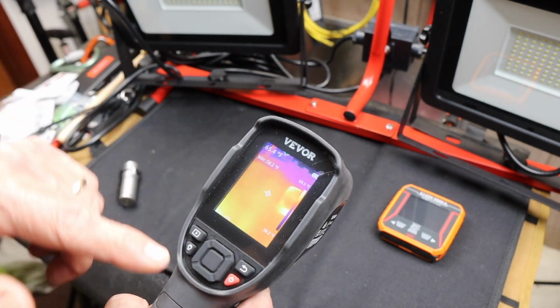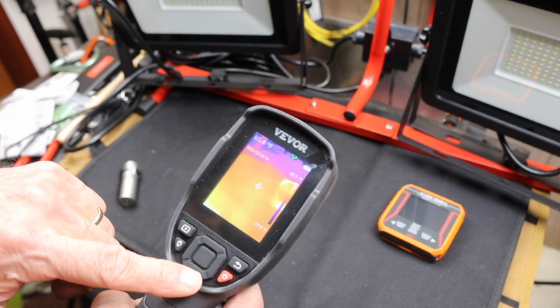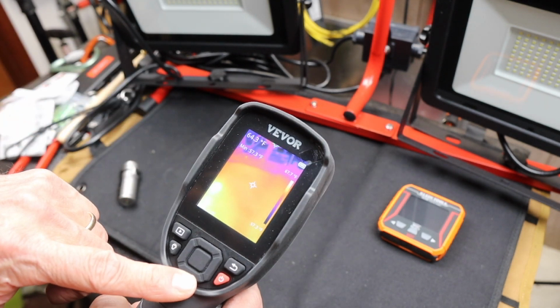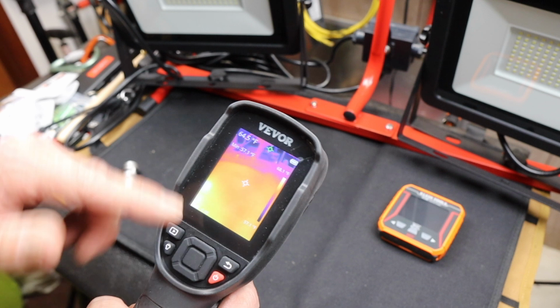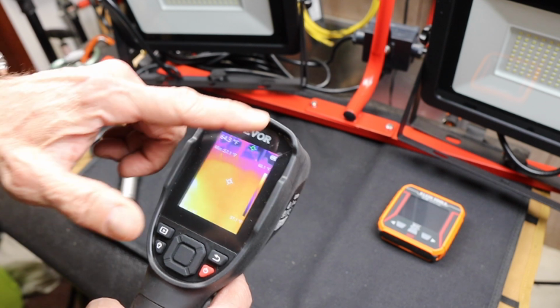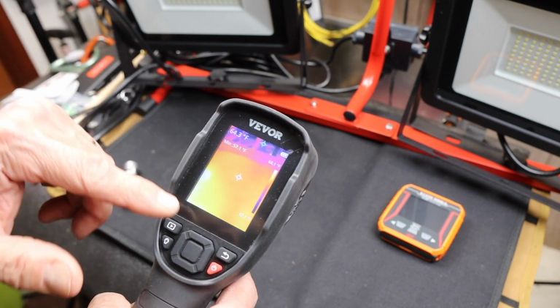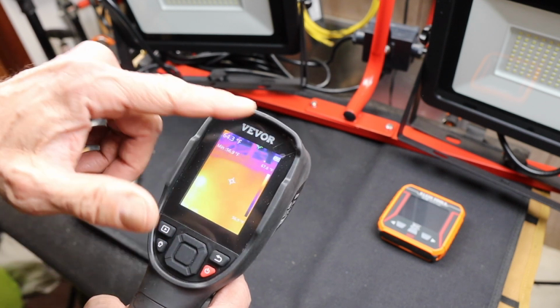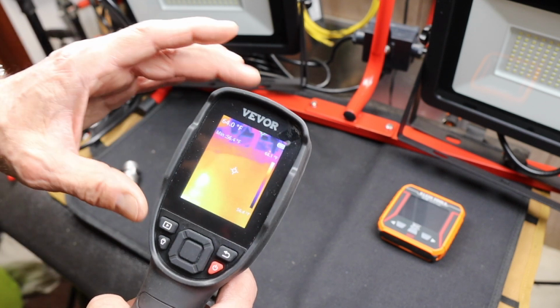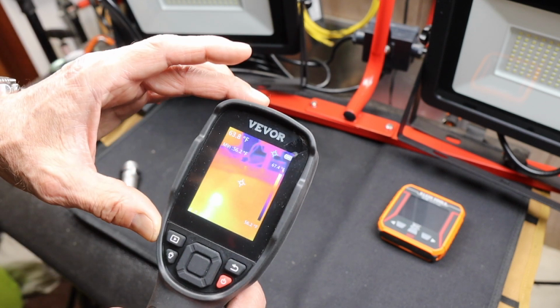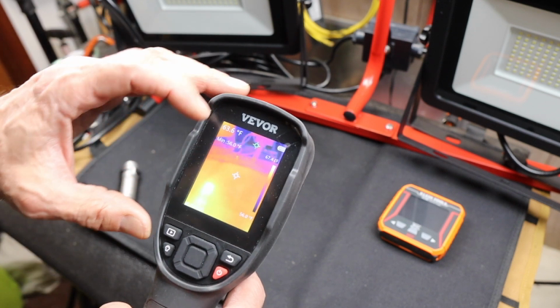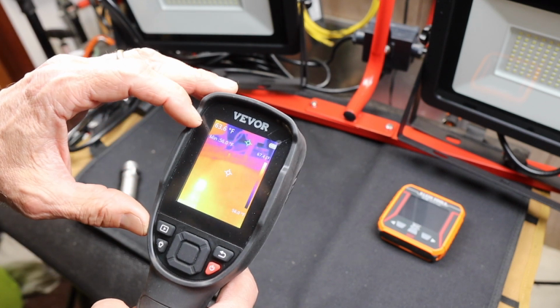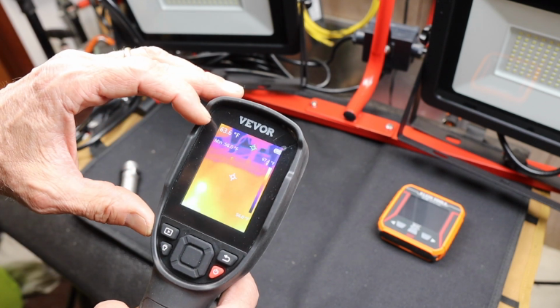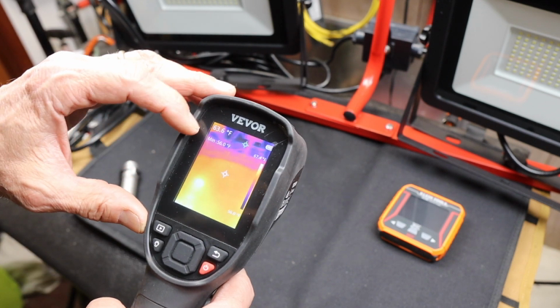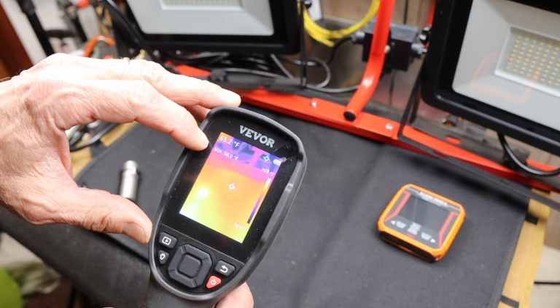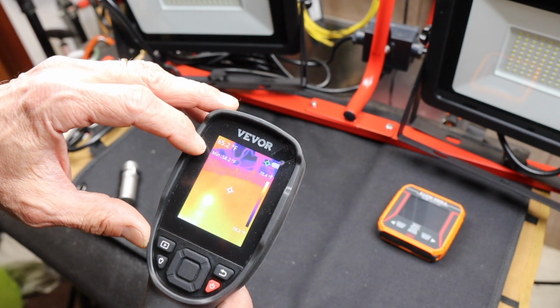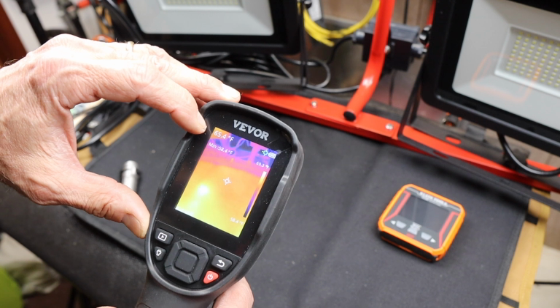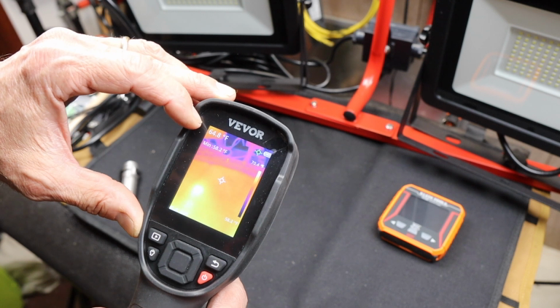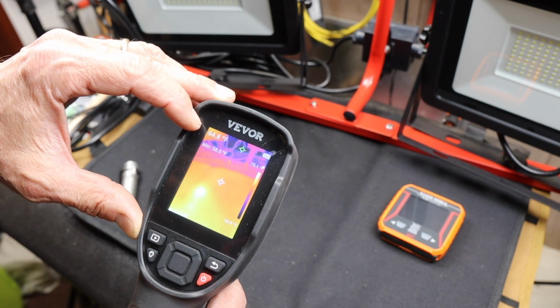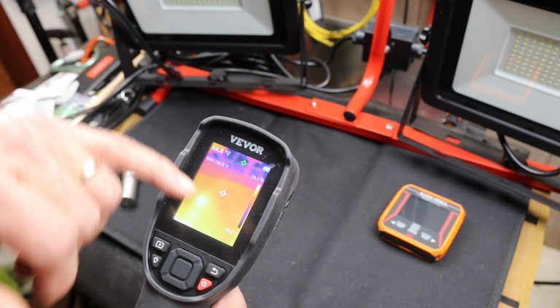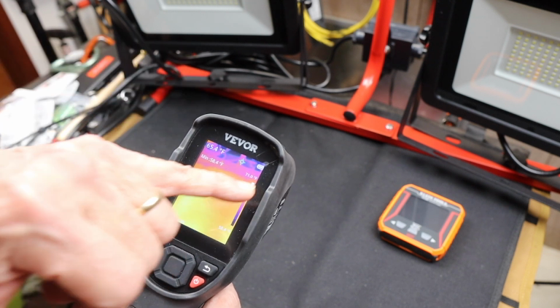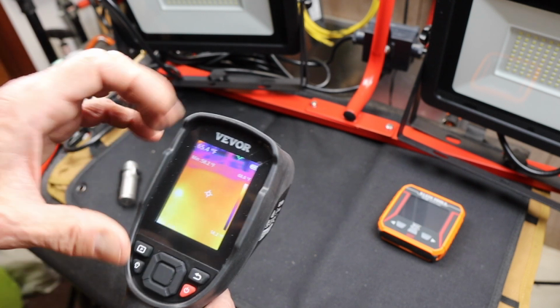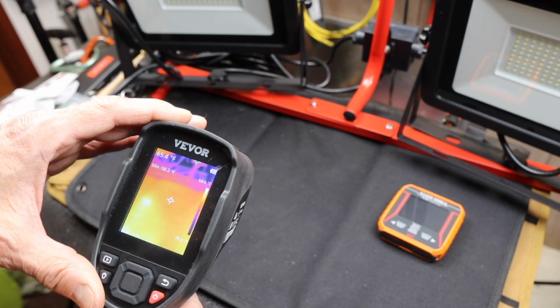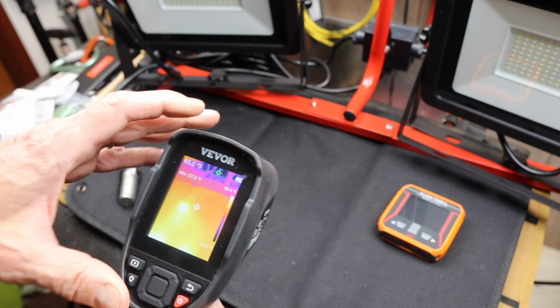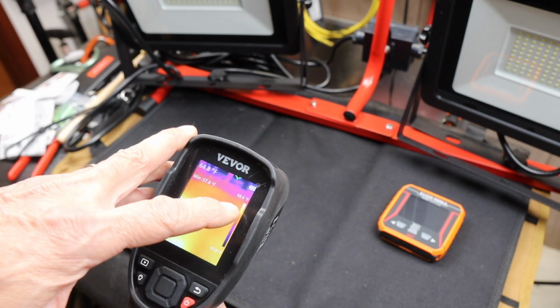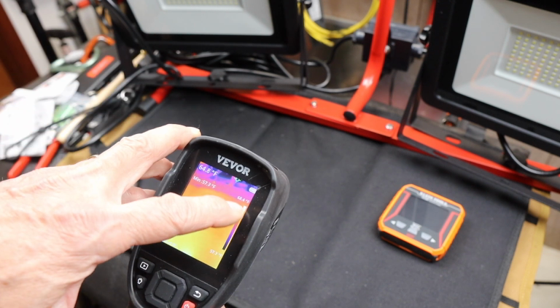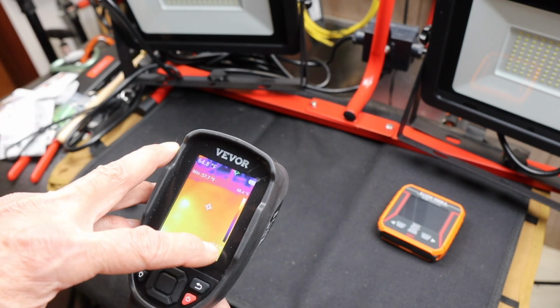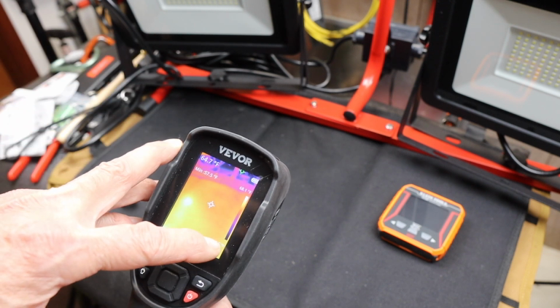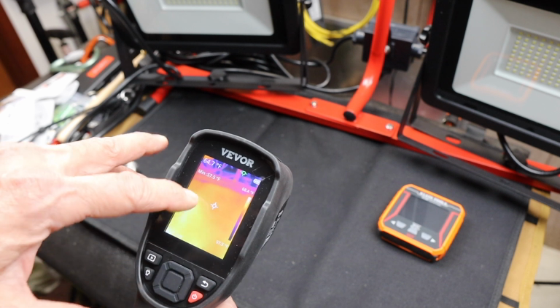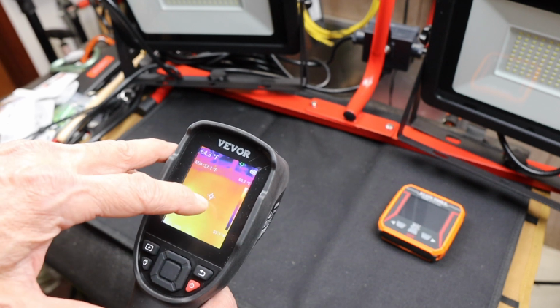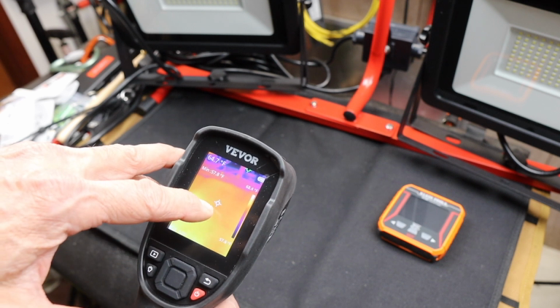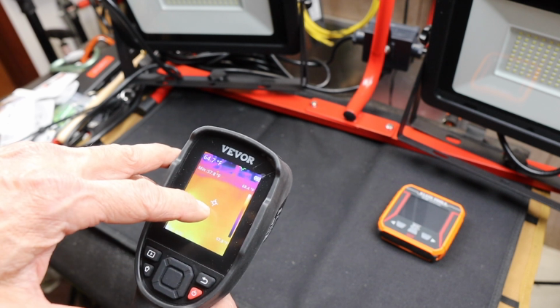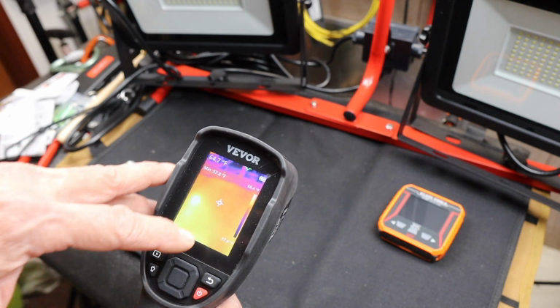I've got a screen with some information. I've got my minimum temperature, my current temperature, and my scale over here. I've got a targeting point.